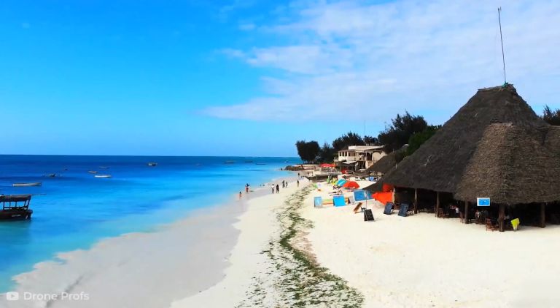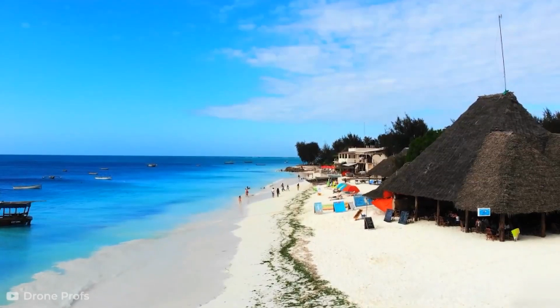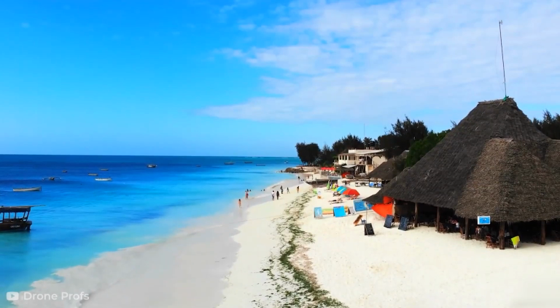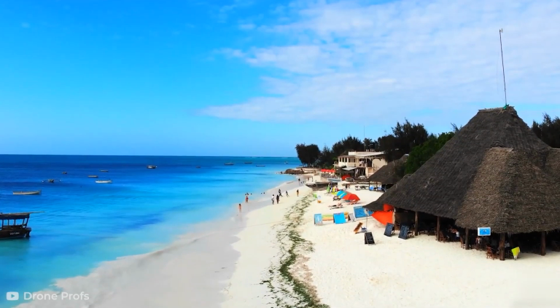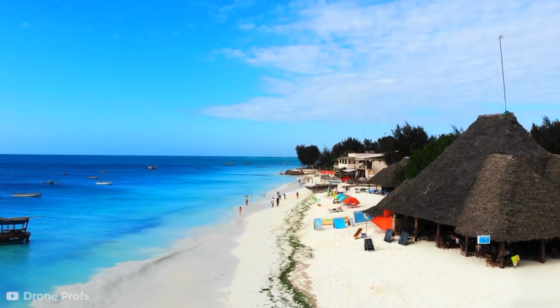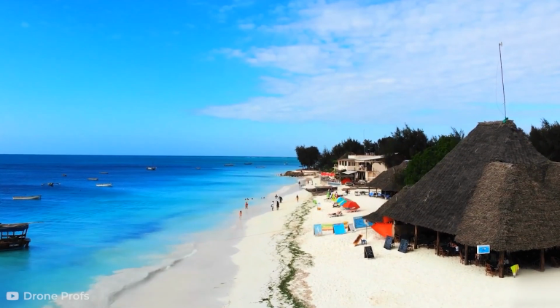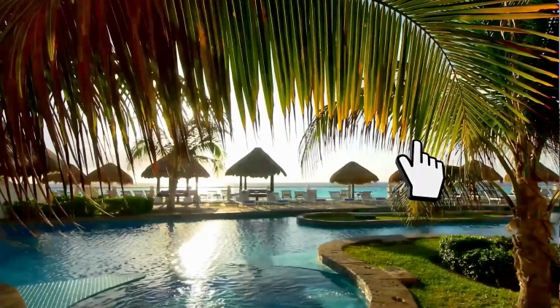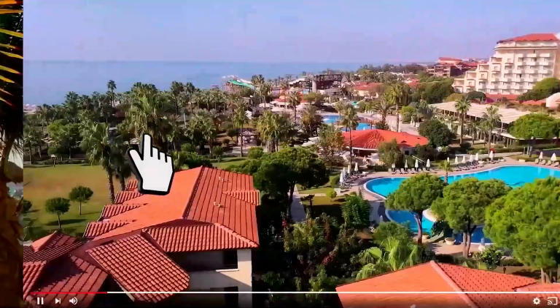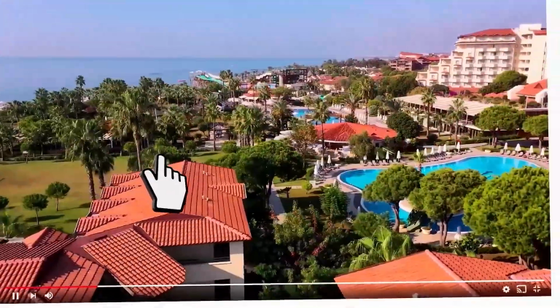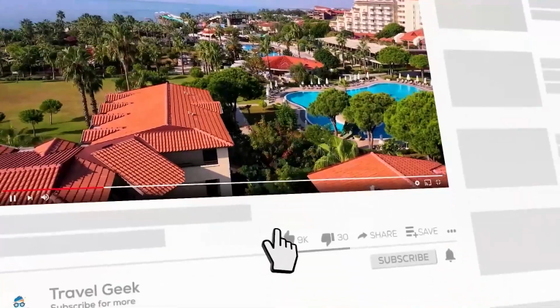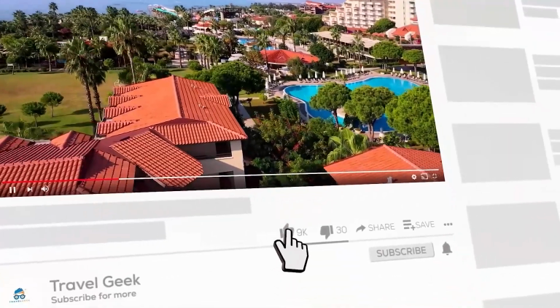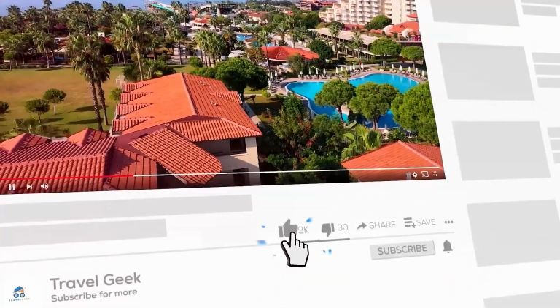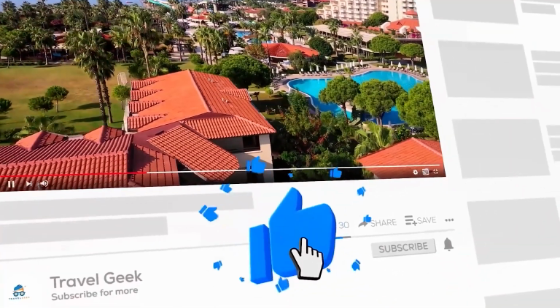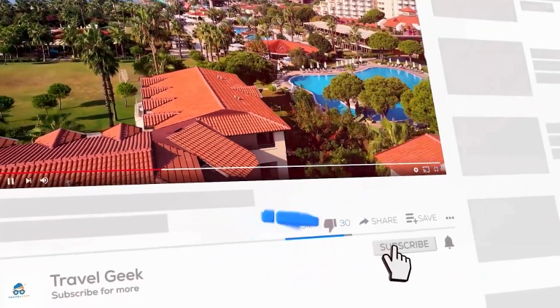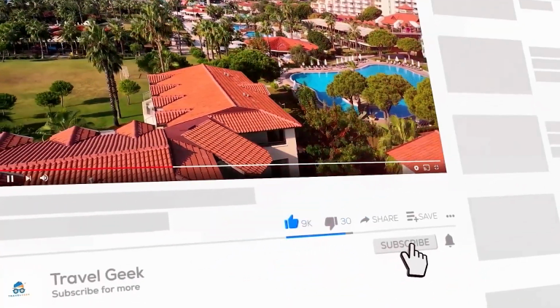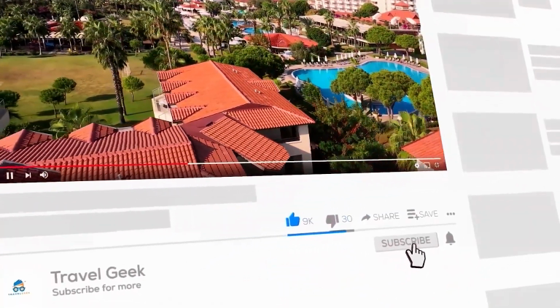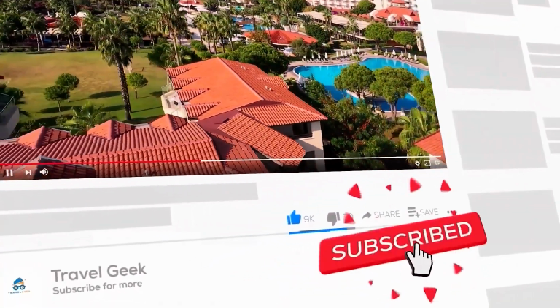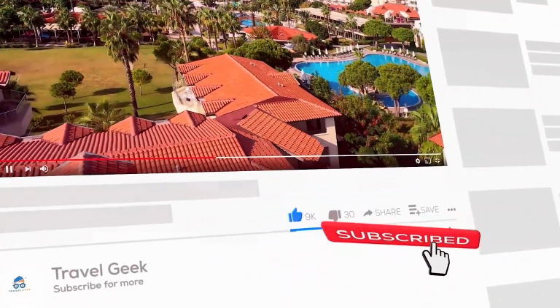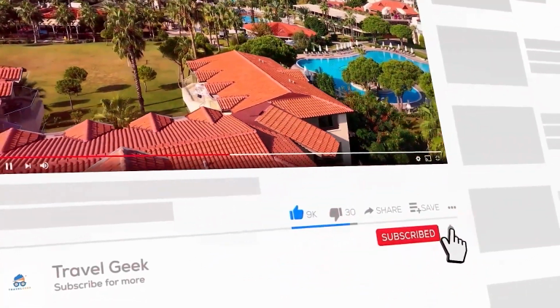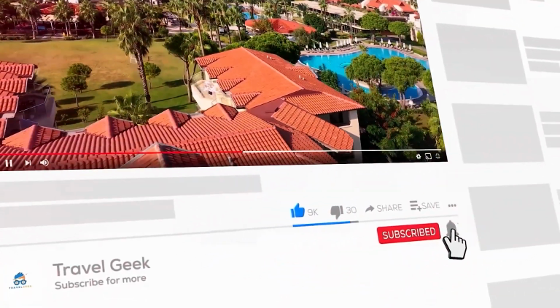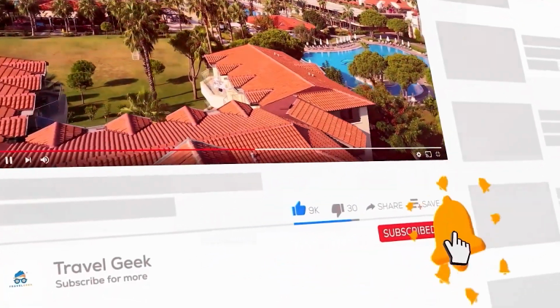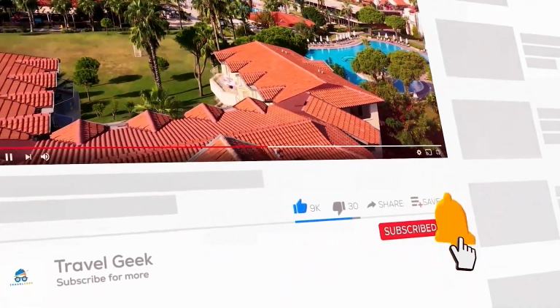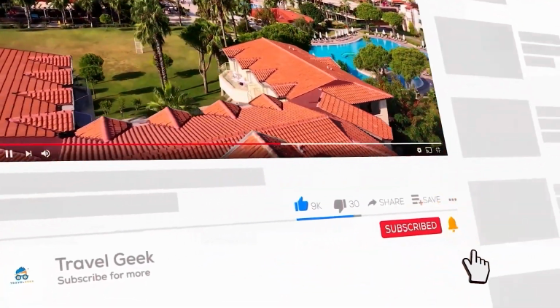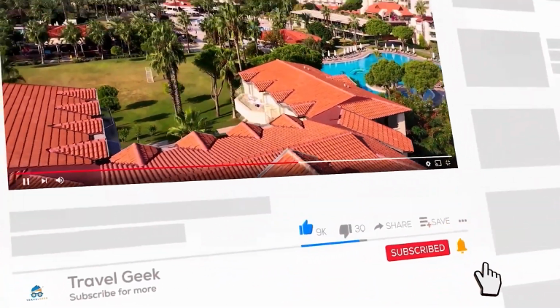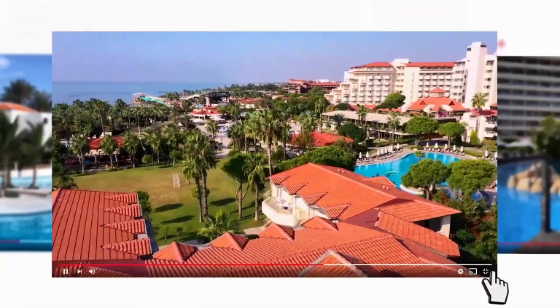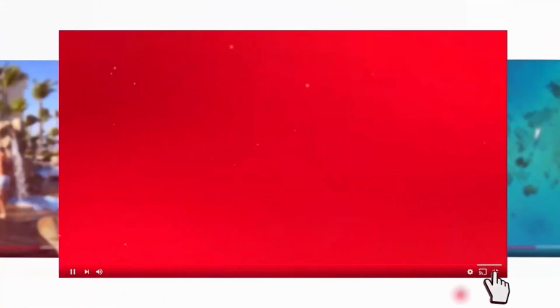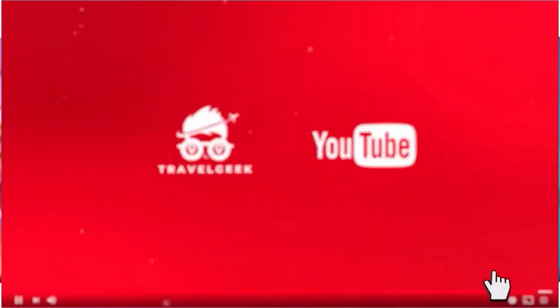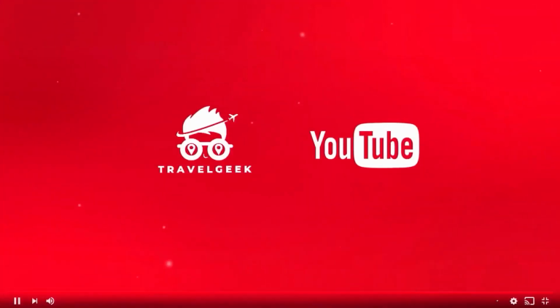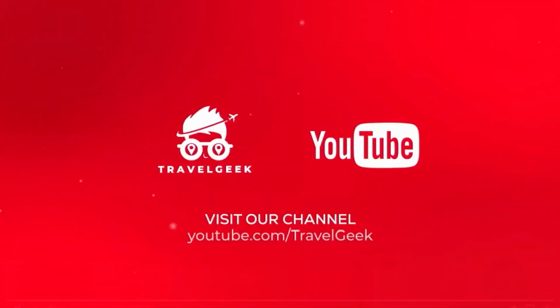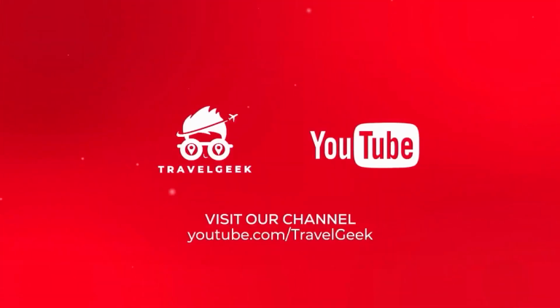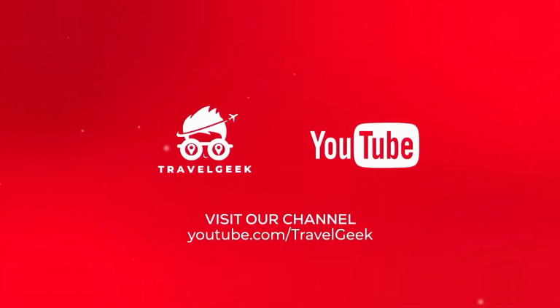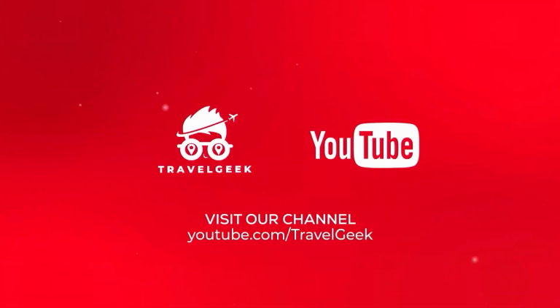With that, our video has come to an end here. Subscribe to our channel, Travel Geek, and hit the bell icon so you won't miss out on any of our travel recommendations. We'll see you on the next one. Until then, ciao!